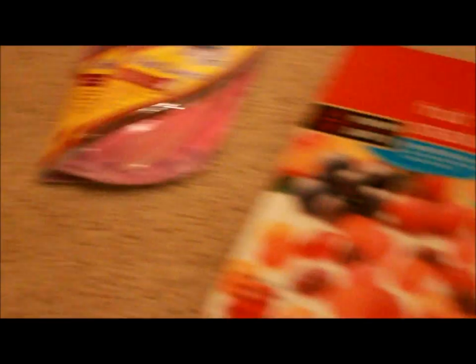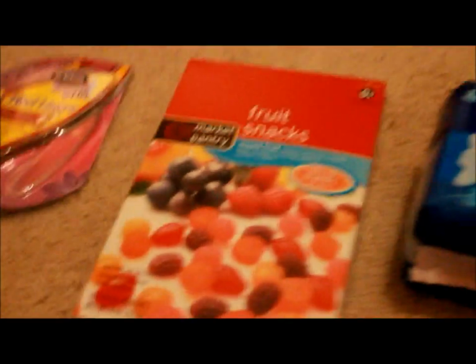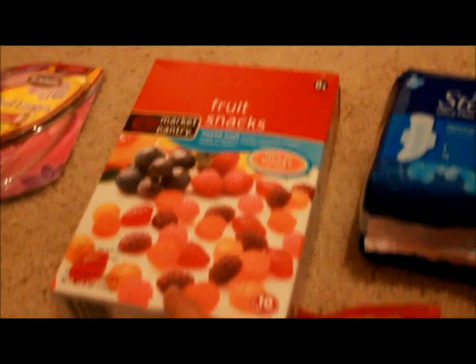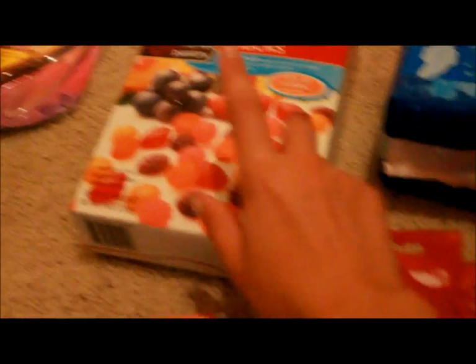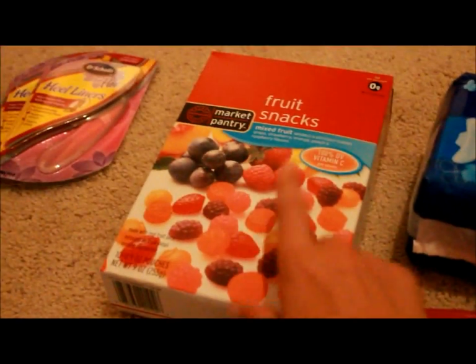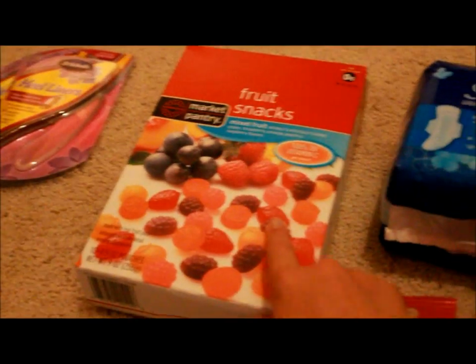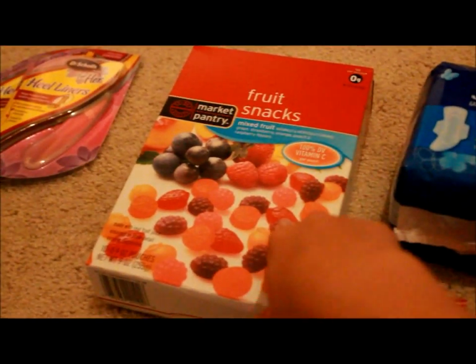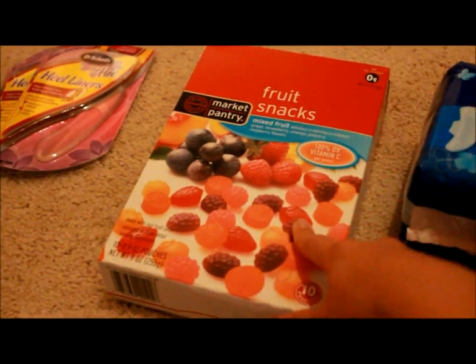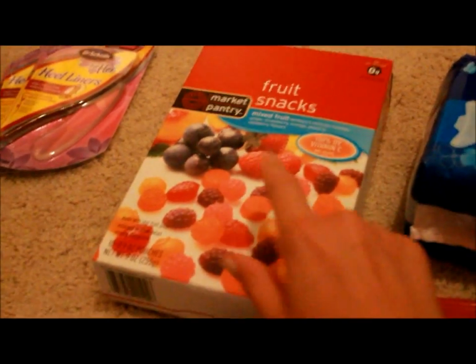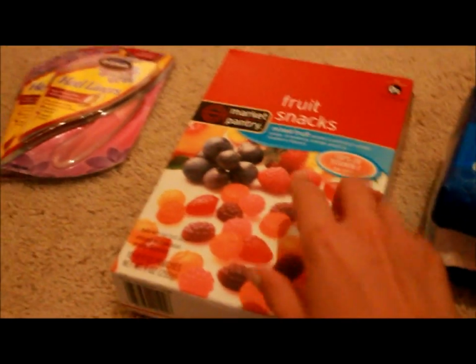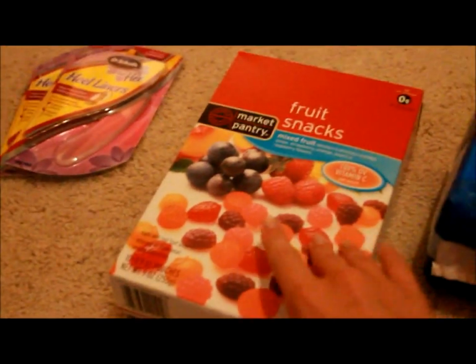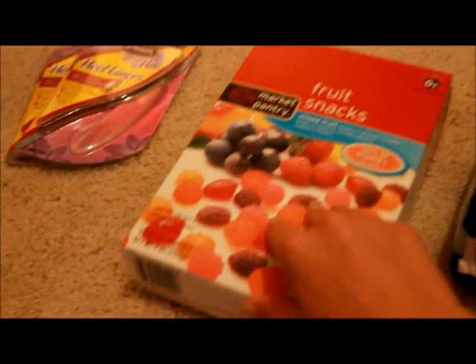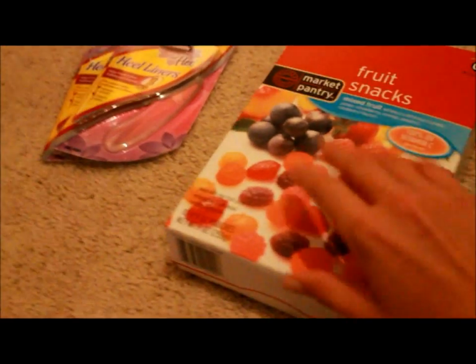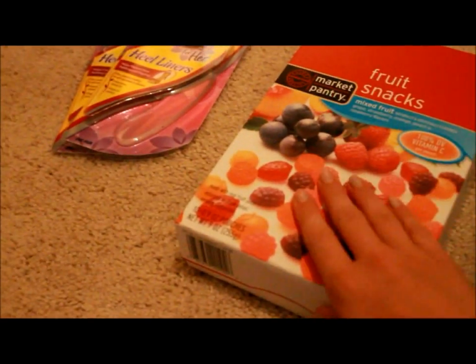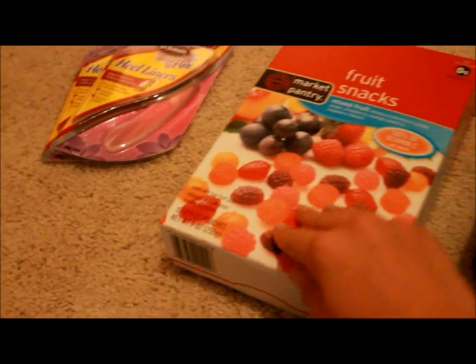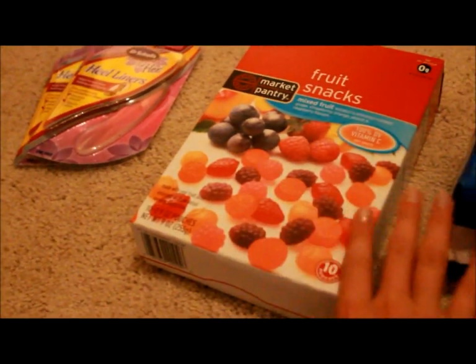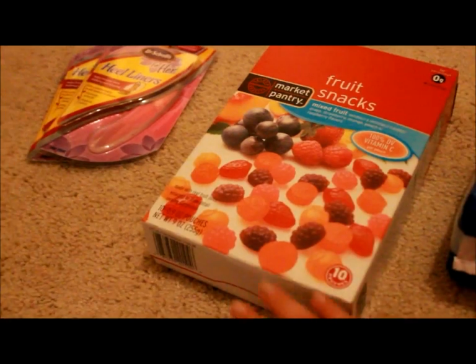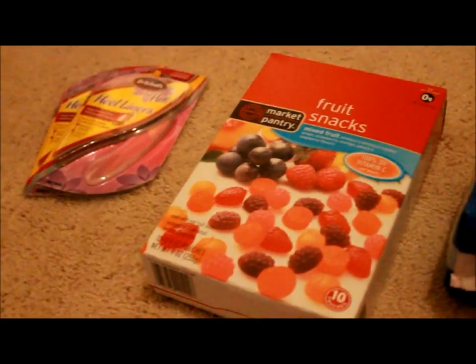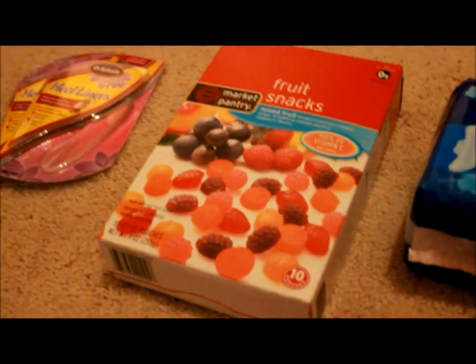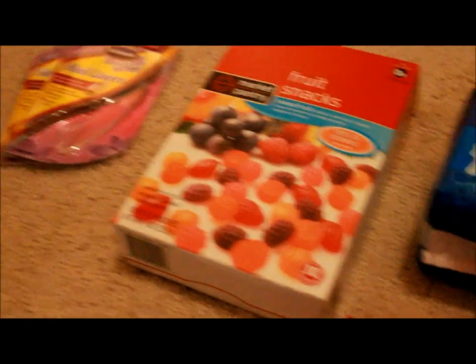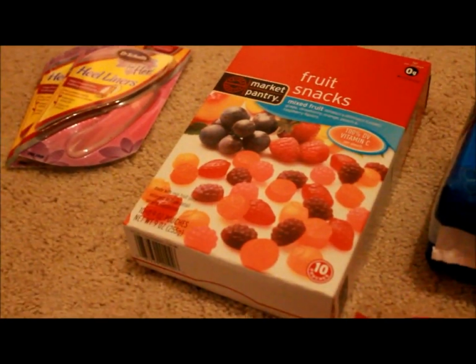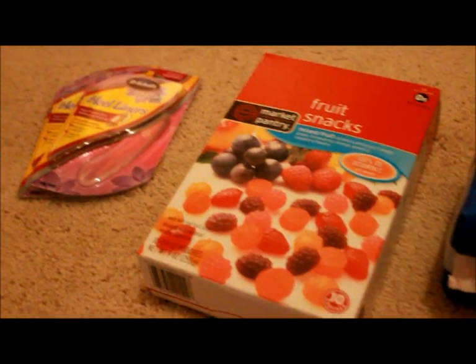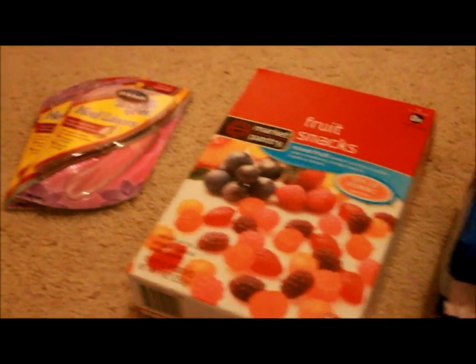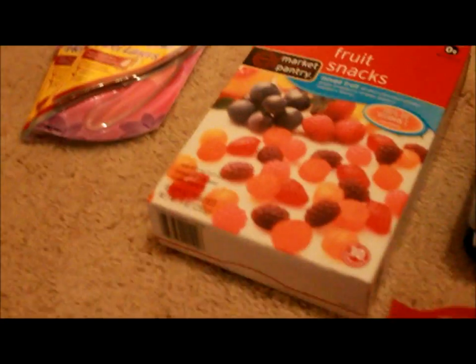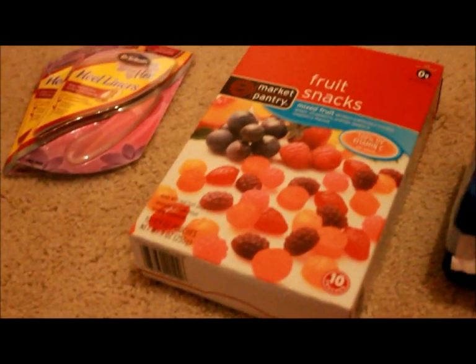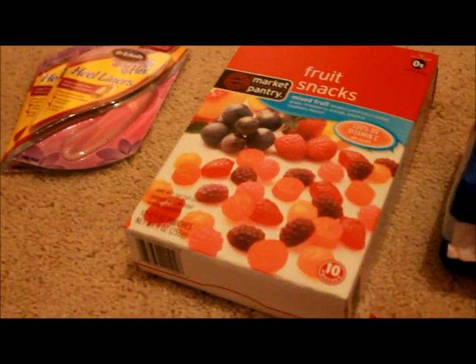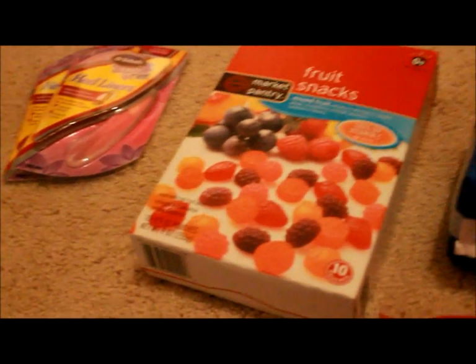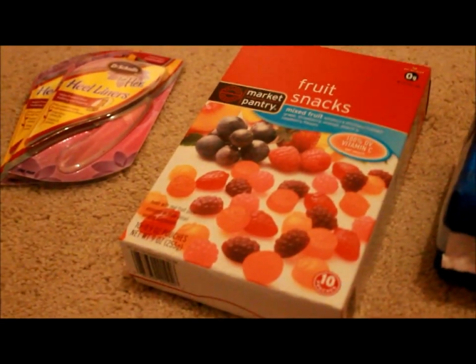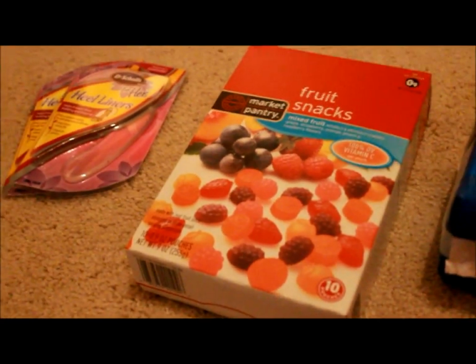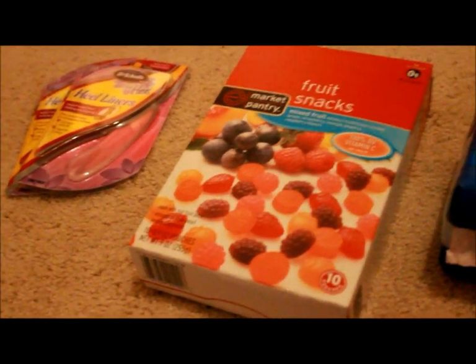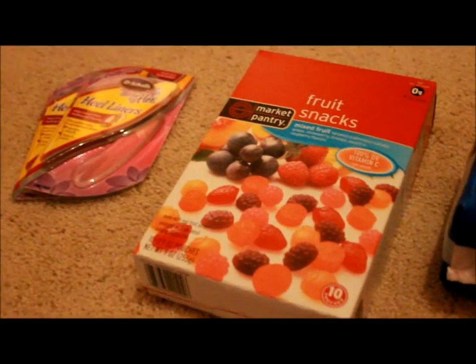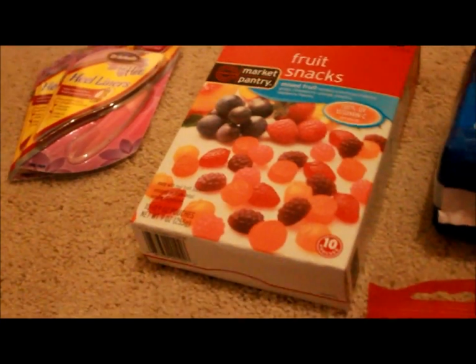Then the Market Pantry Fruit Snacks — we normally pay like $2 for these, but they were $1.70, and then we have a $1 off coupon from Target.com/coupons, making them $0.70.